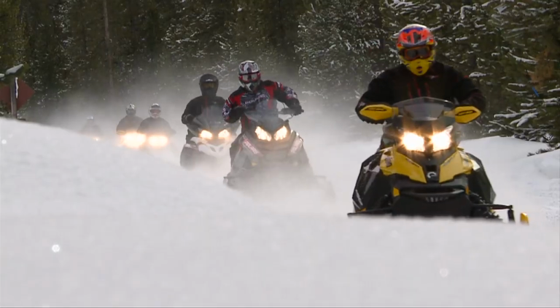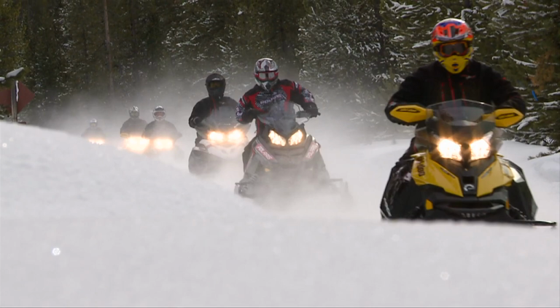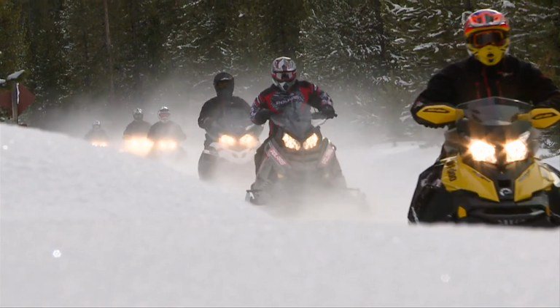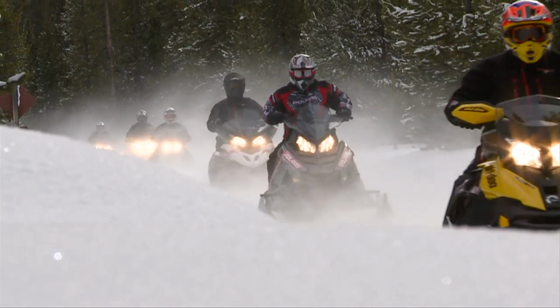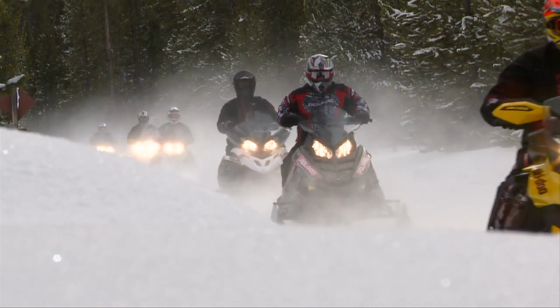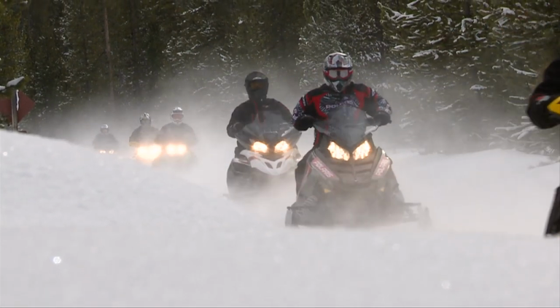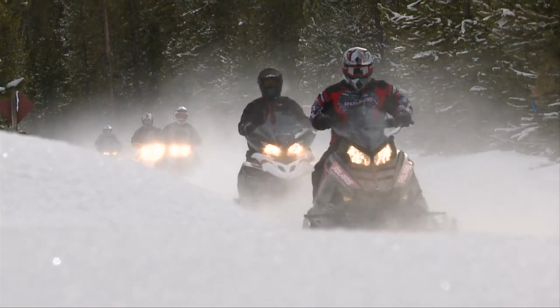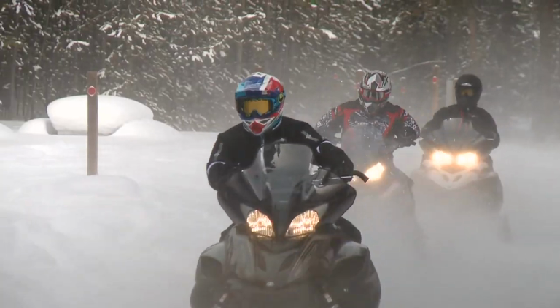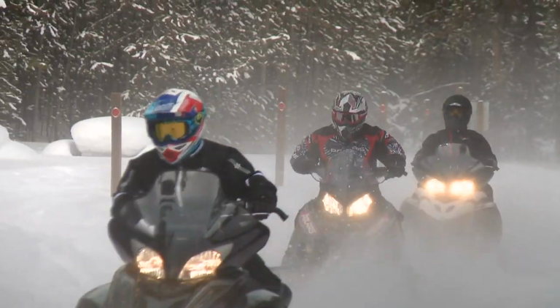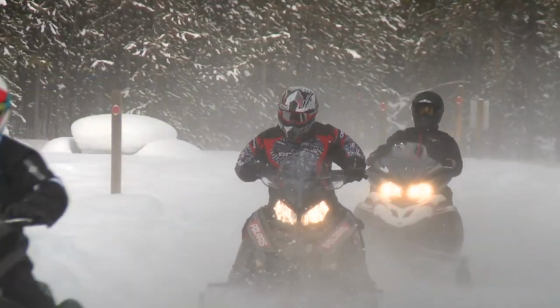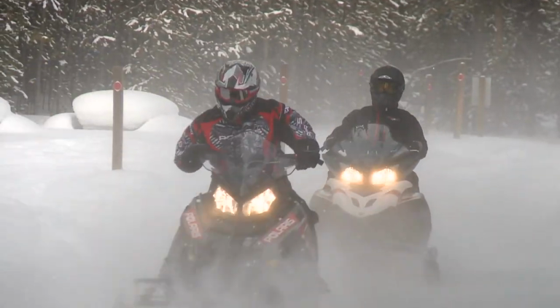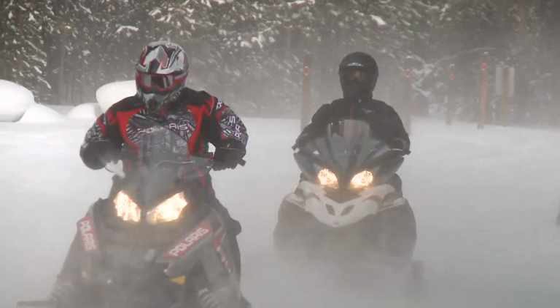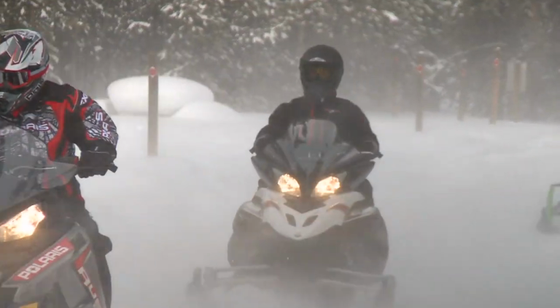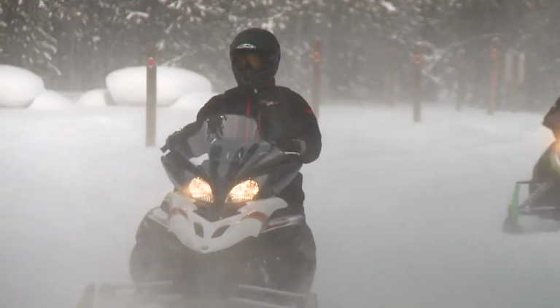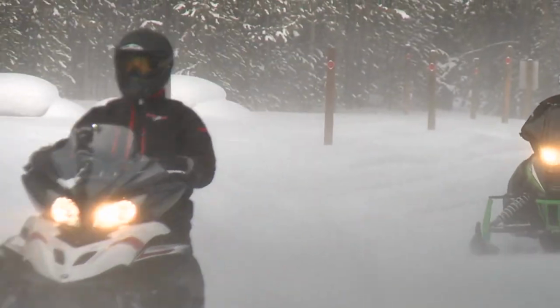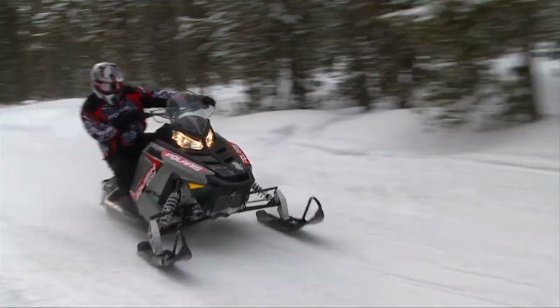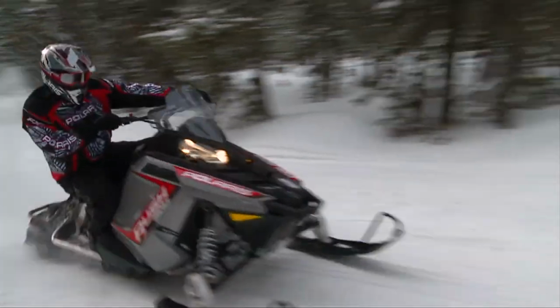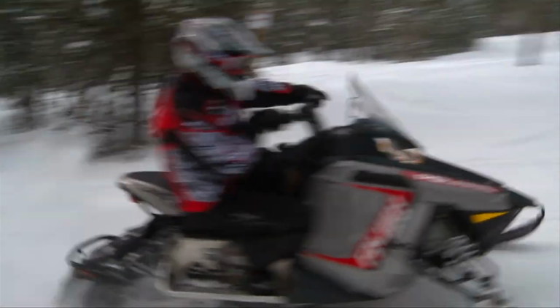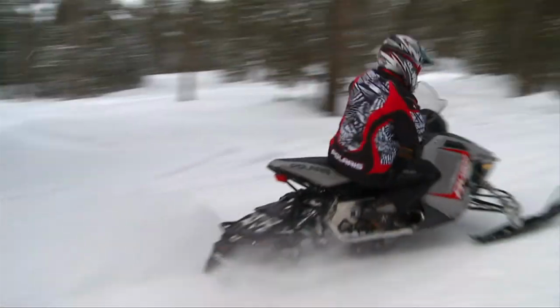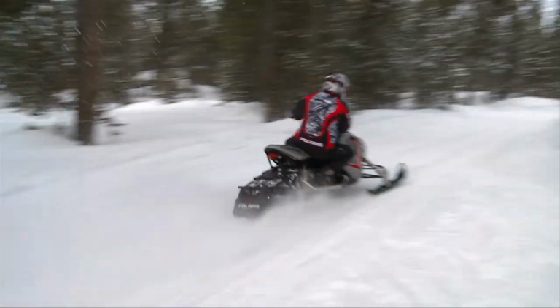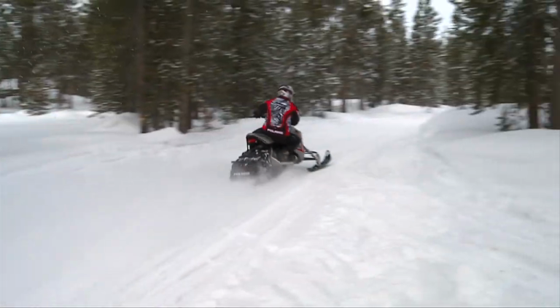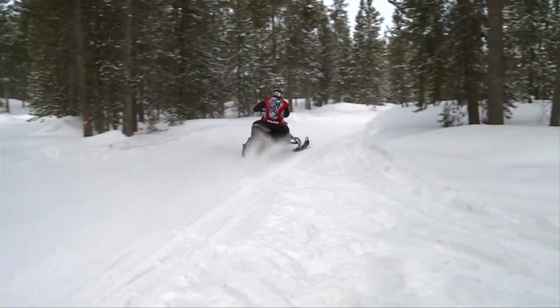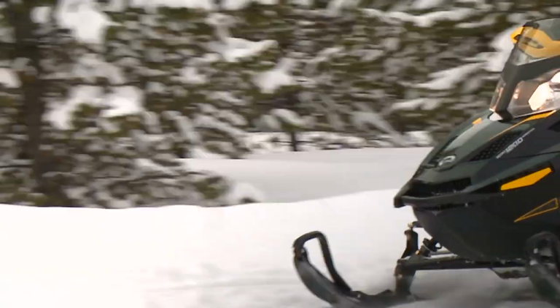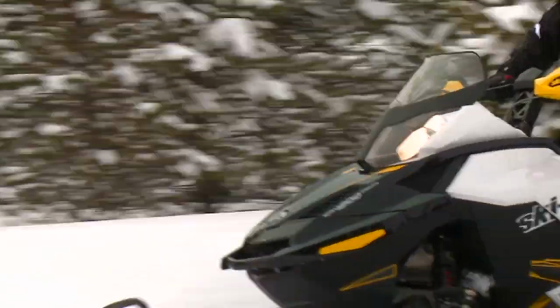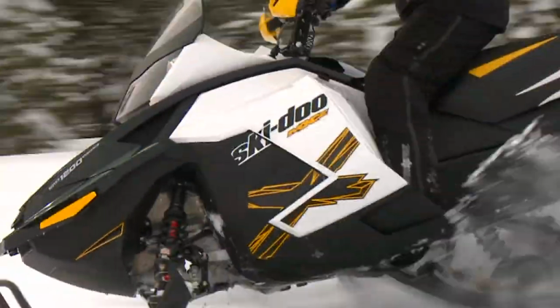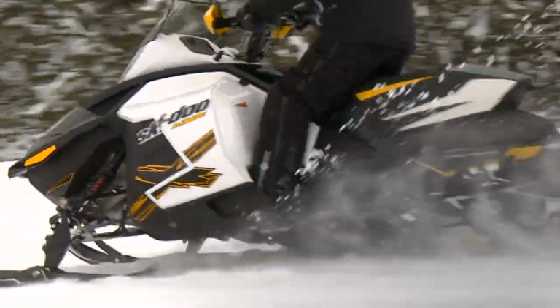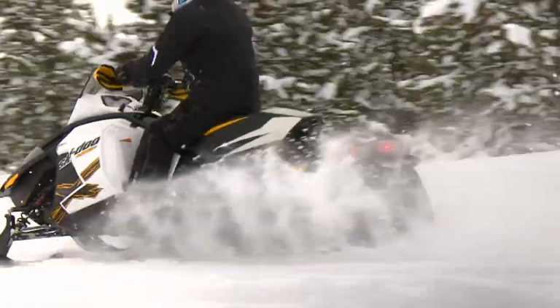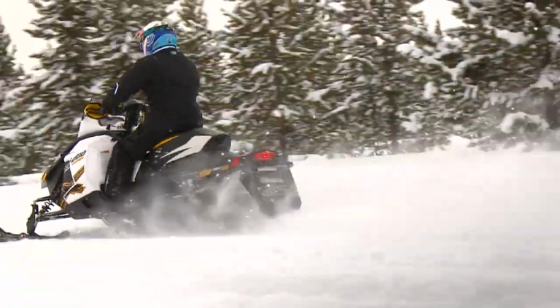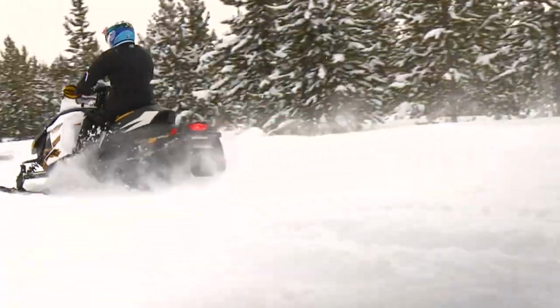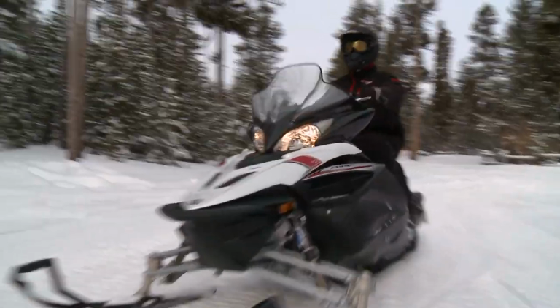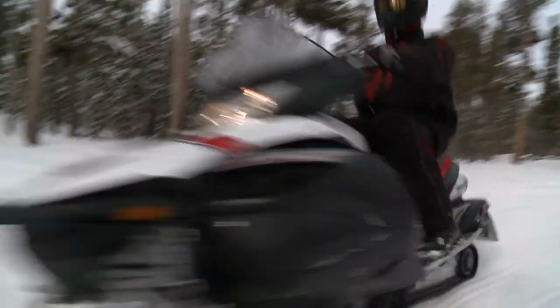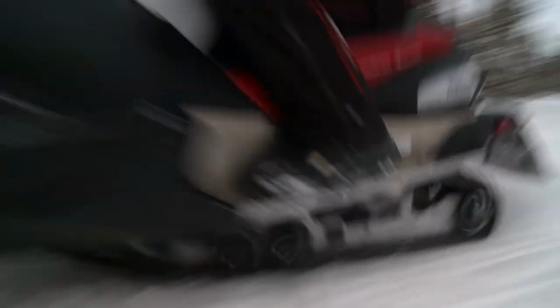The groomed trail class is stacked full of sleds that are made to ride hundreds of miles. Performance and comfort are high on the list. Our test riders evaluate their top four choices.